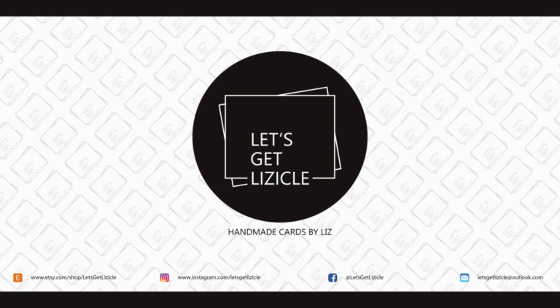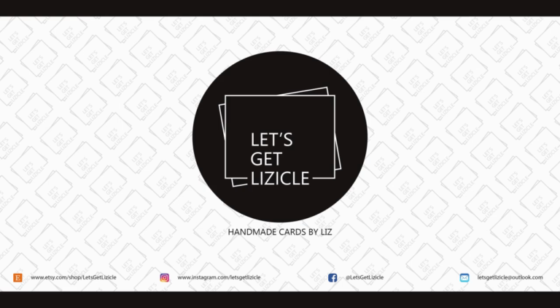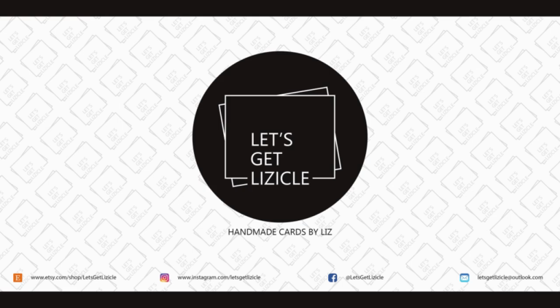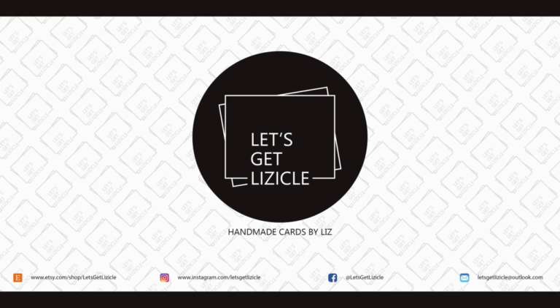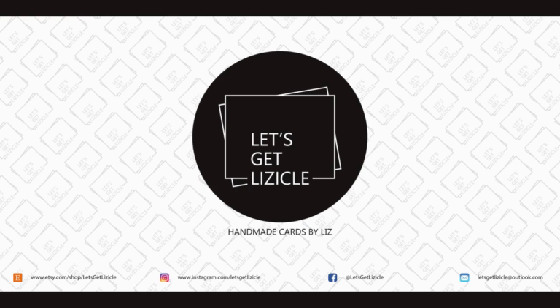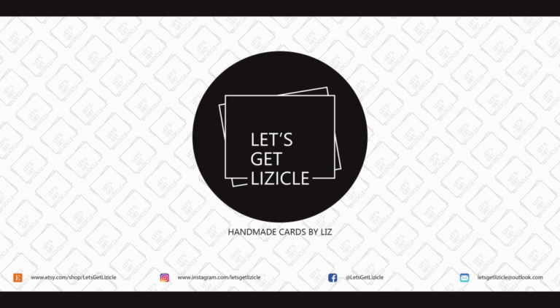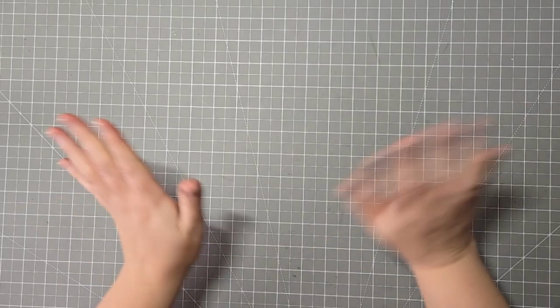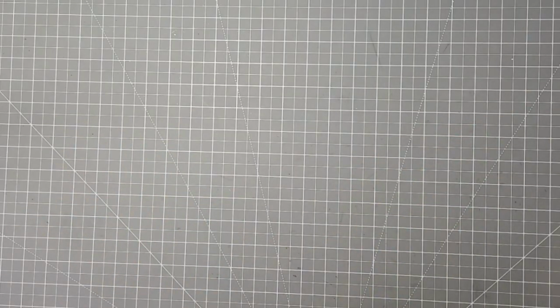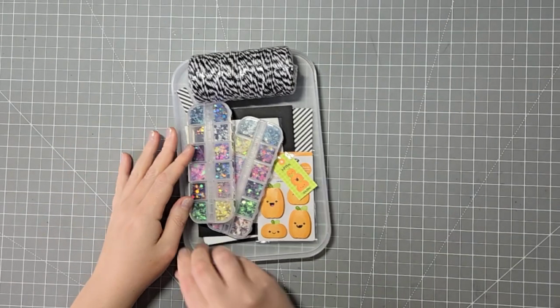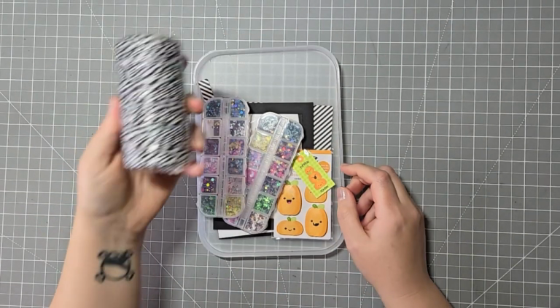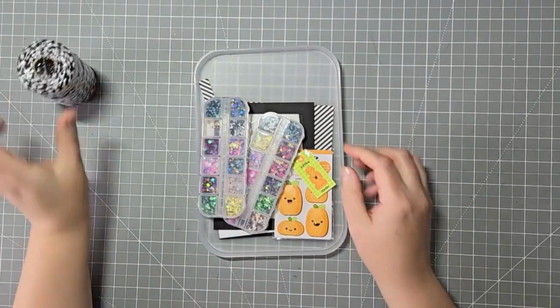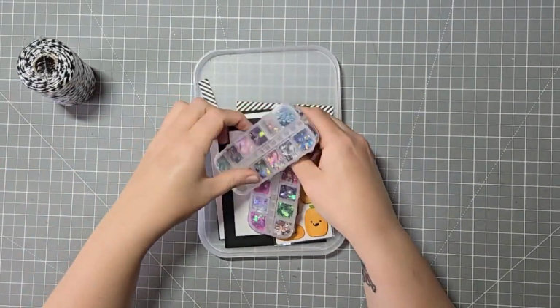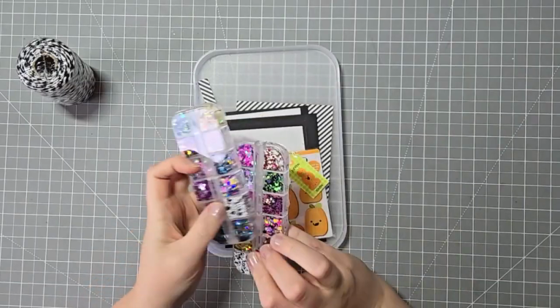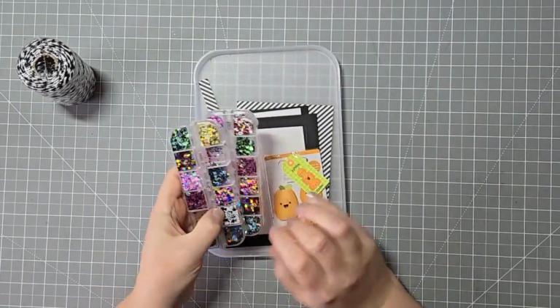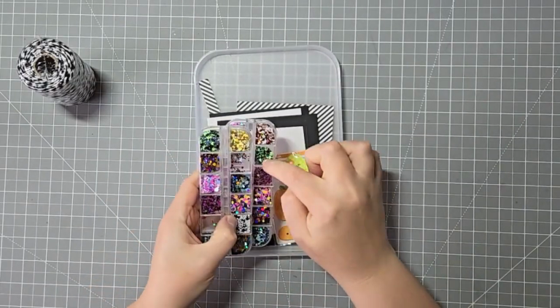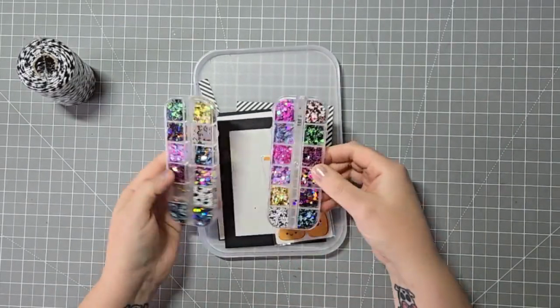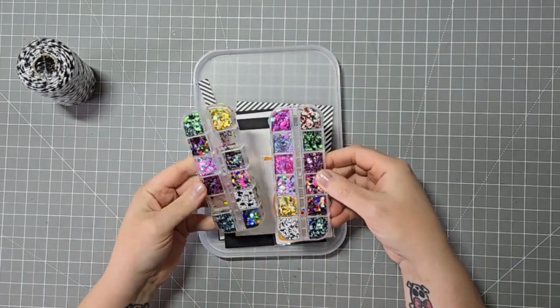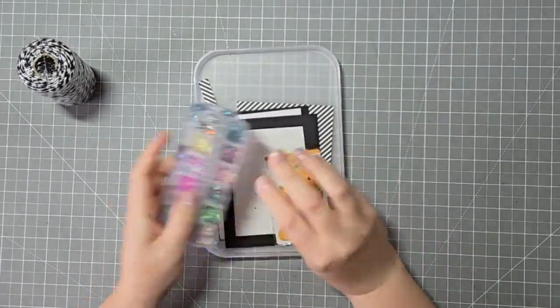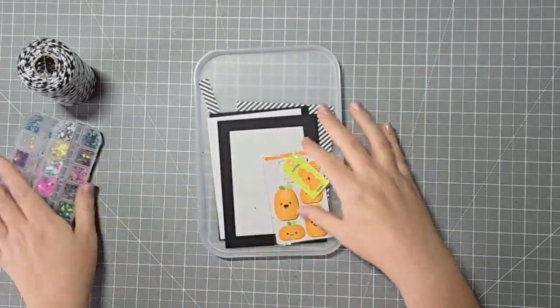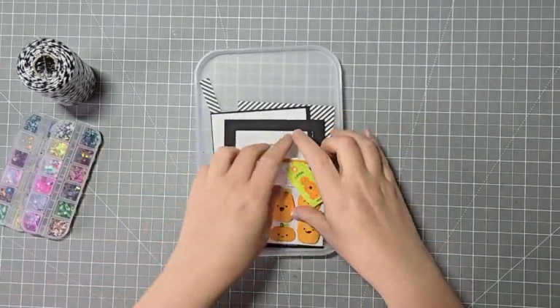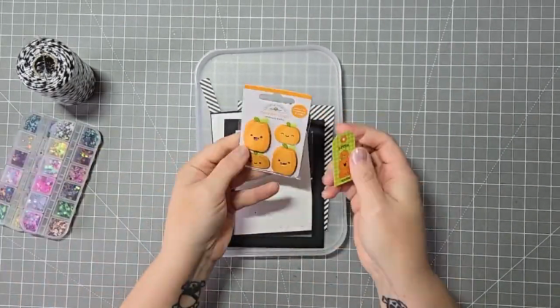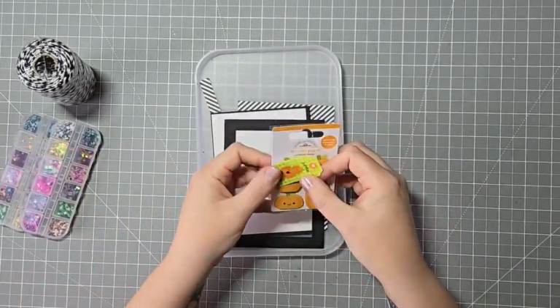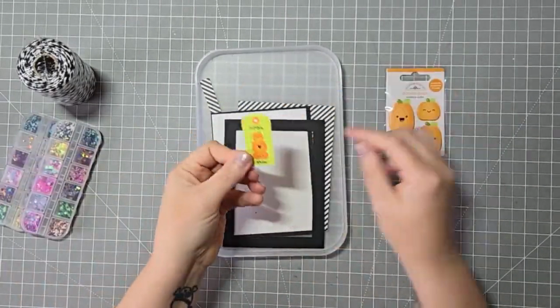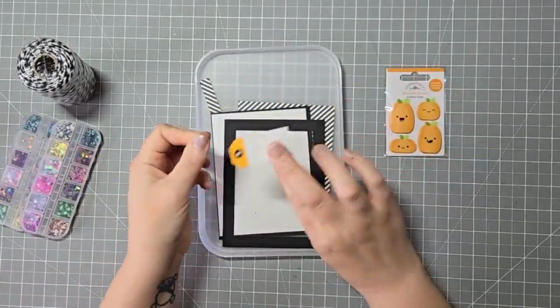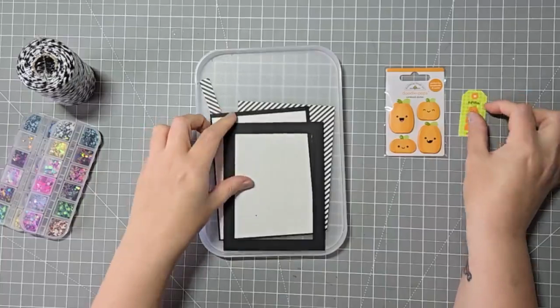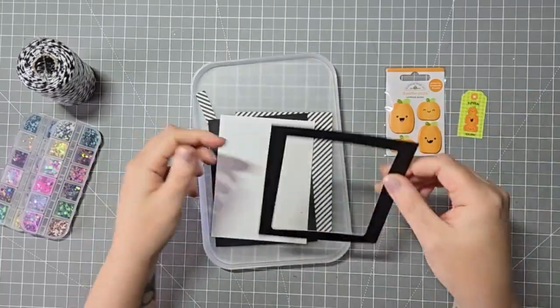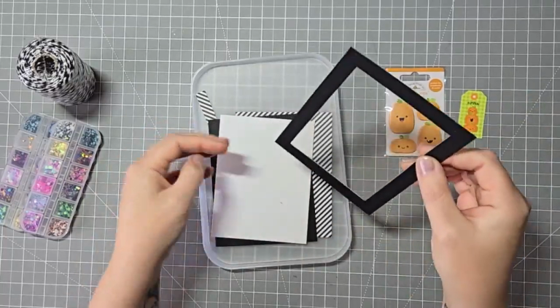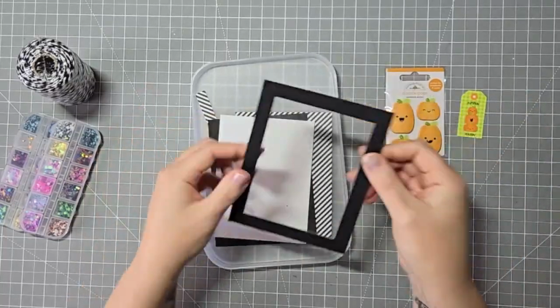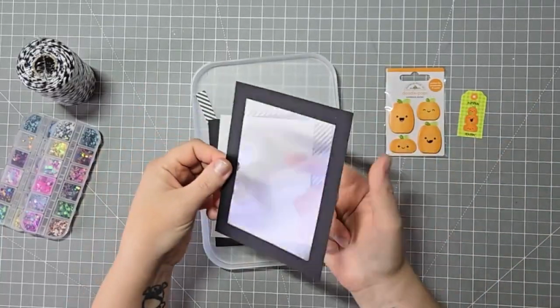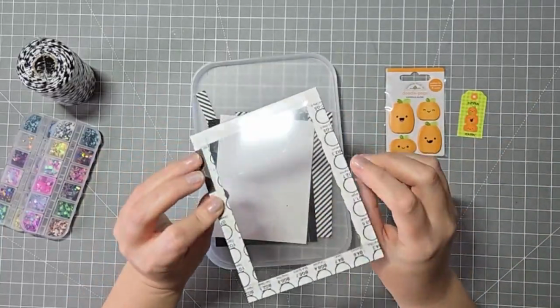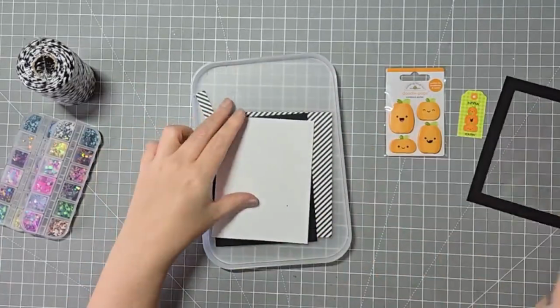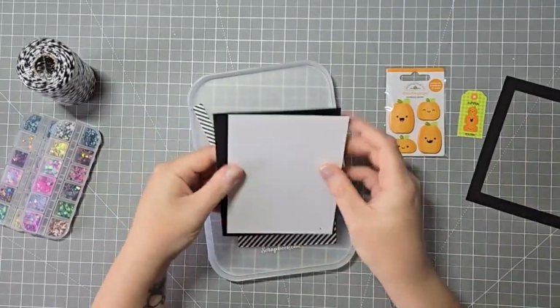Hey guys! Welcome to my YouTube channel, or welcome back if you've been here before. My name is Liz and this is Let's Get Lizical, where we do everything card making. Today is my June submission for Inky and Scrappy's Get Creeping on Halloween hashtag, and today we're going to do a full front shaker card.